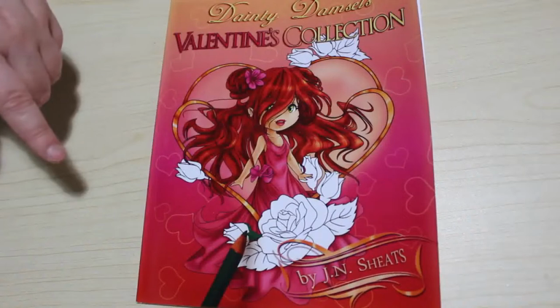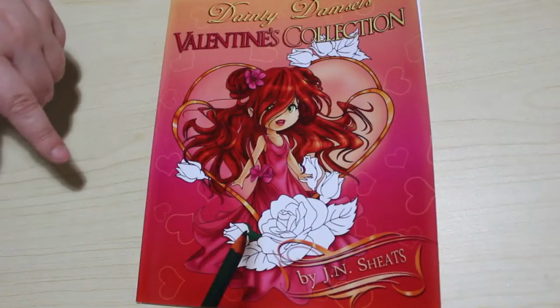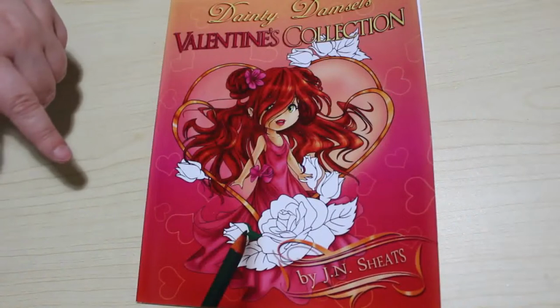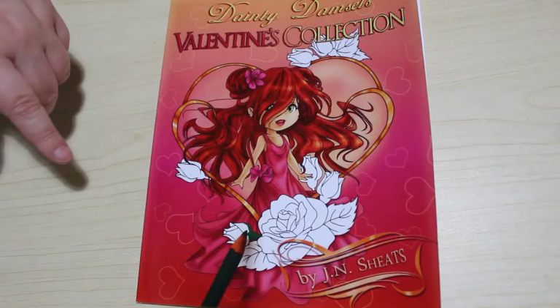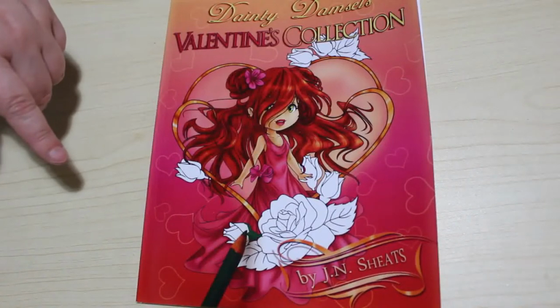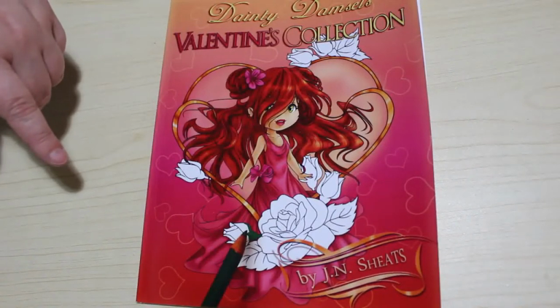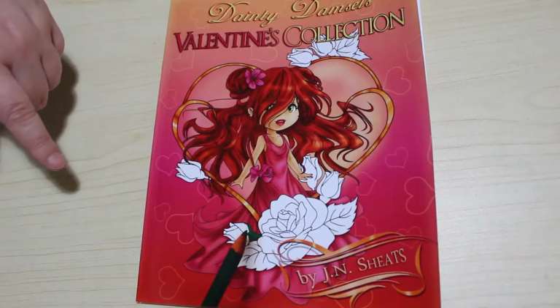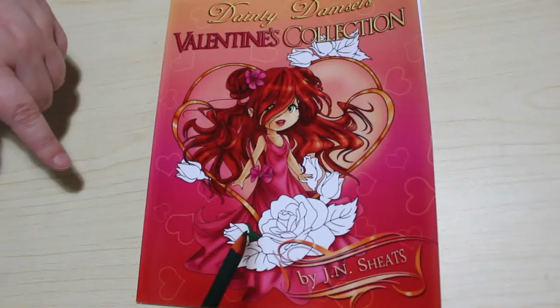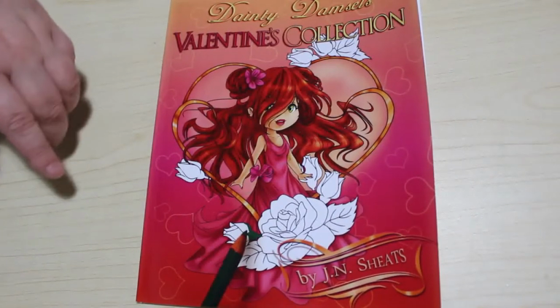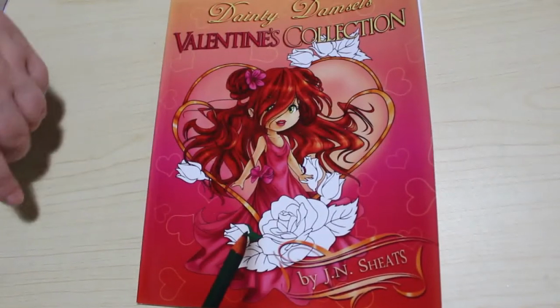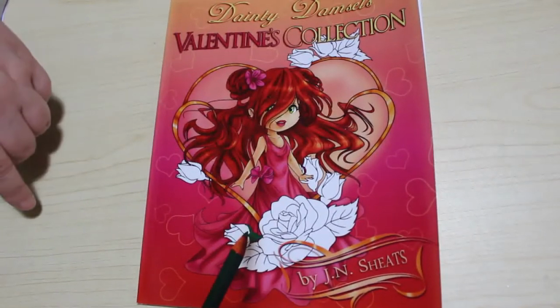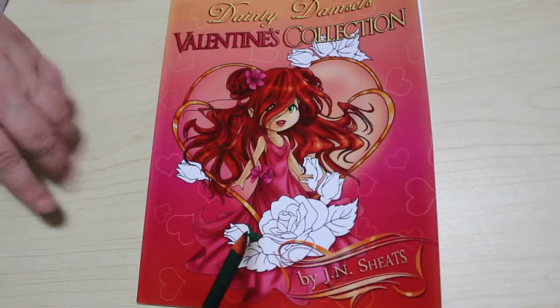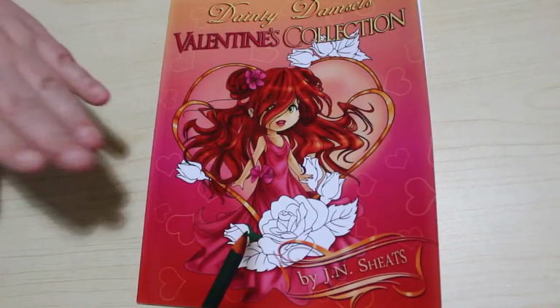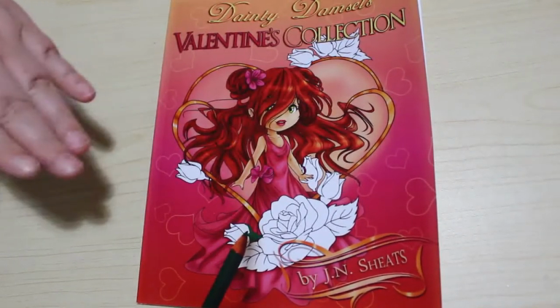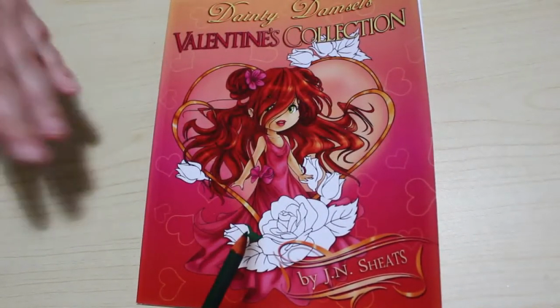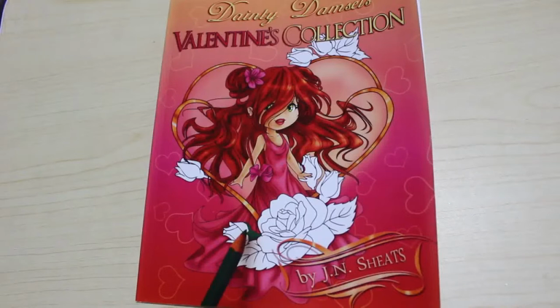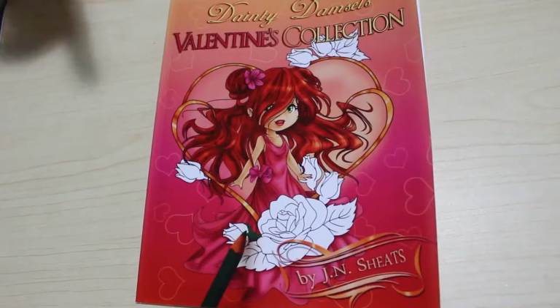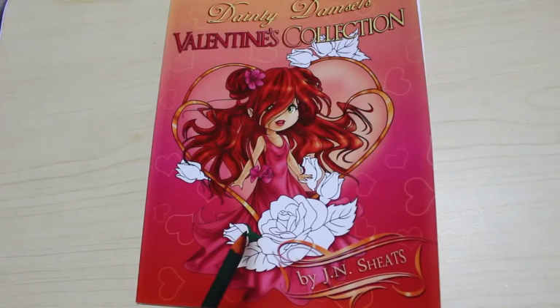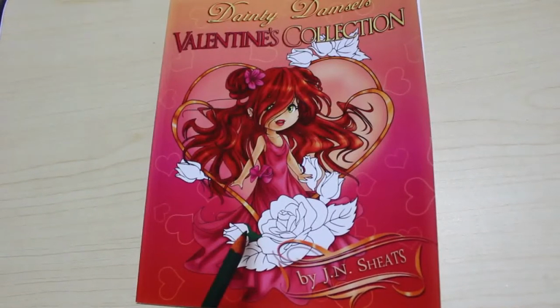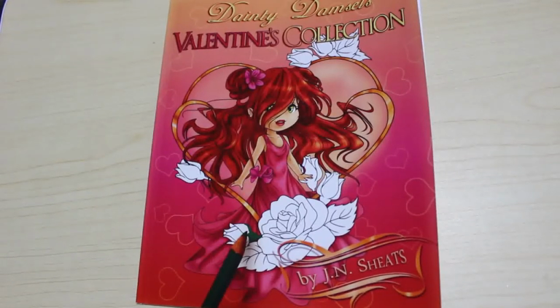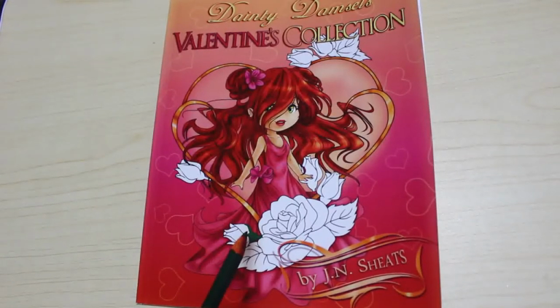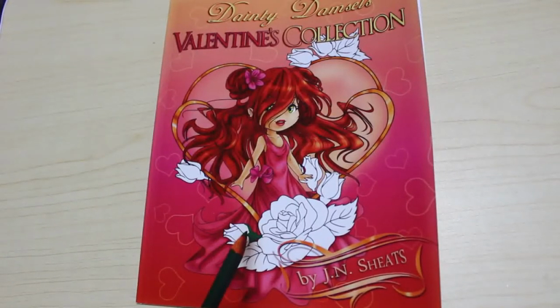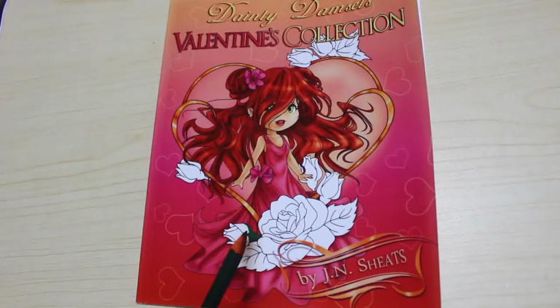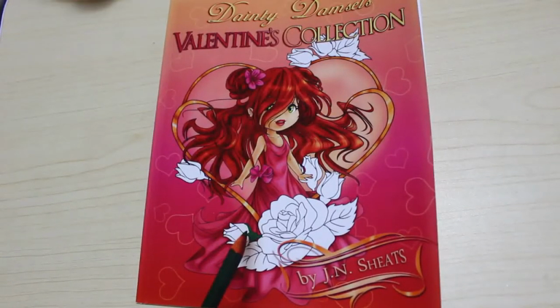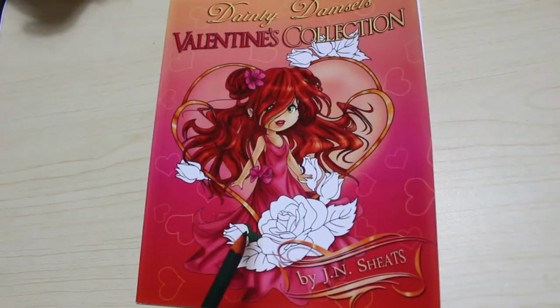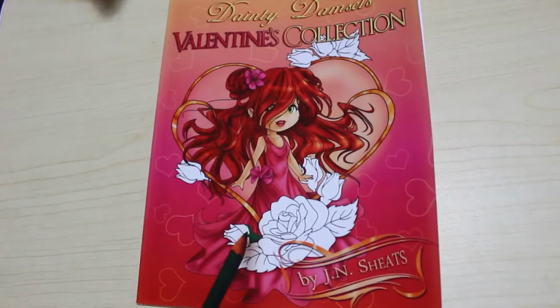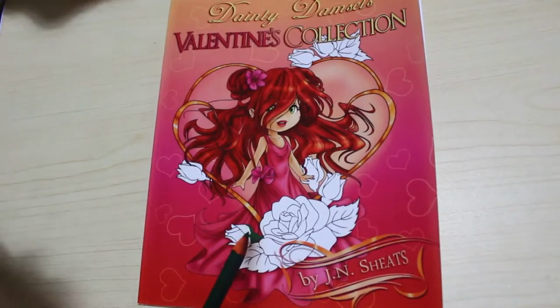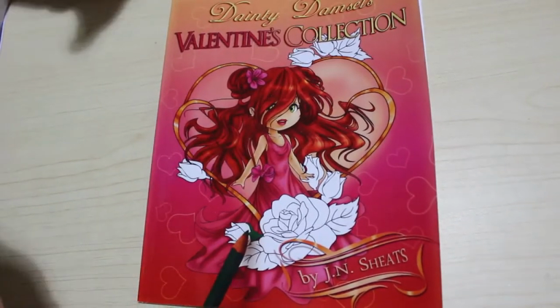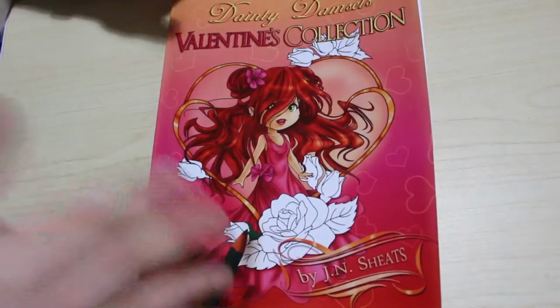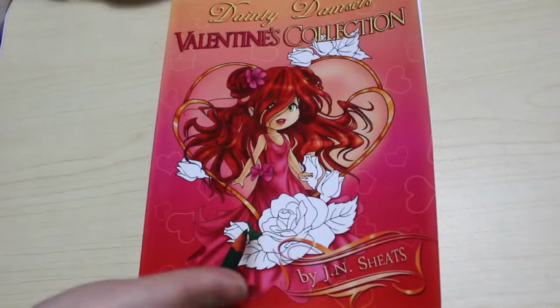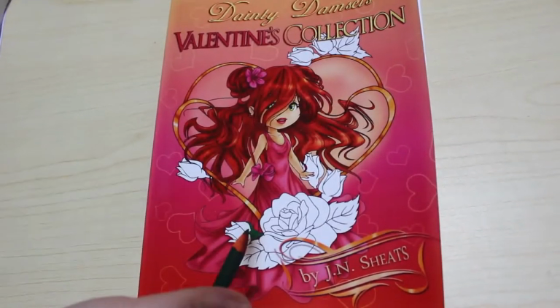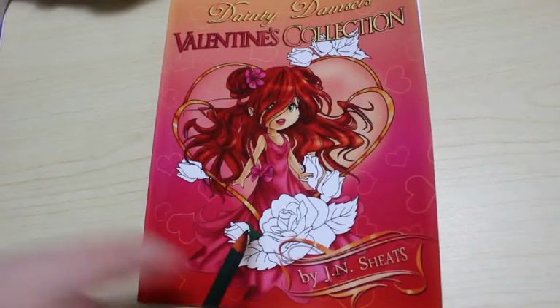It's called Dainty Damsel's Valentine's Collection and it's by J.N. Sheets. I saw some of these Dainty Damsel books on another channel — I can't remember who it was, so I do apologise if it was you.